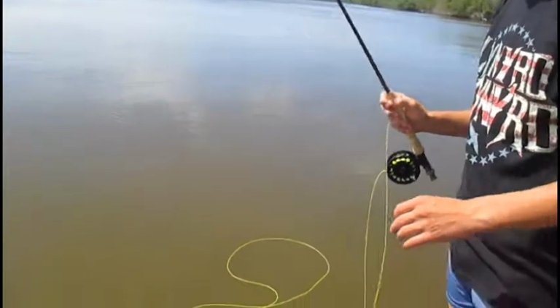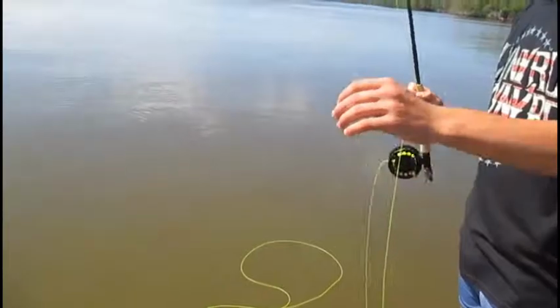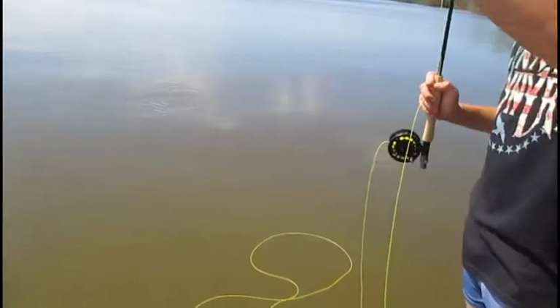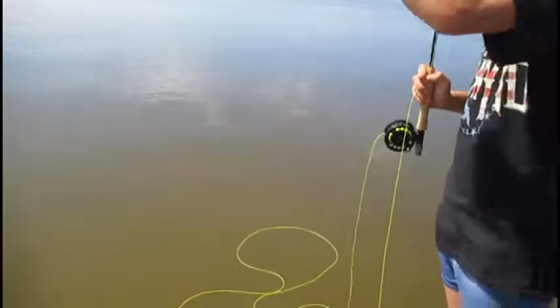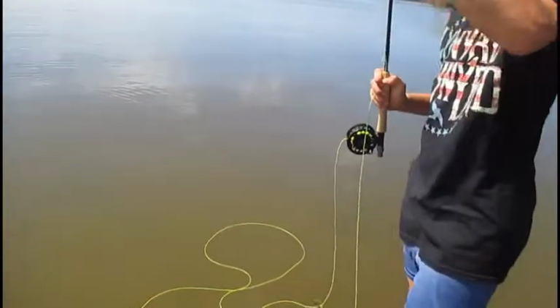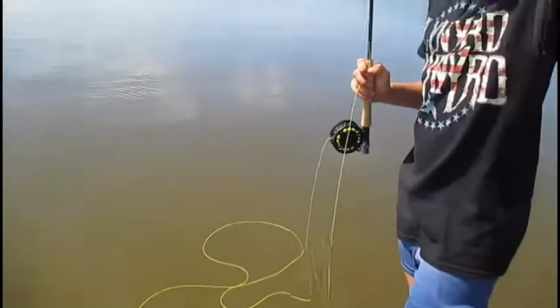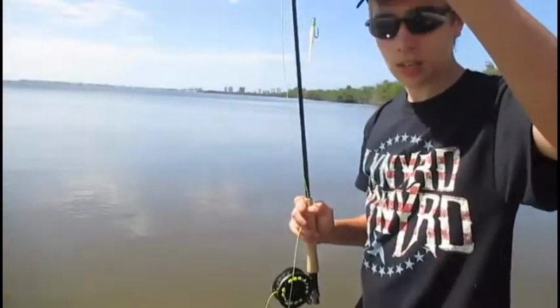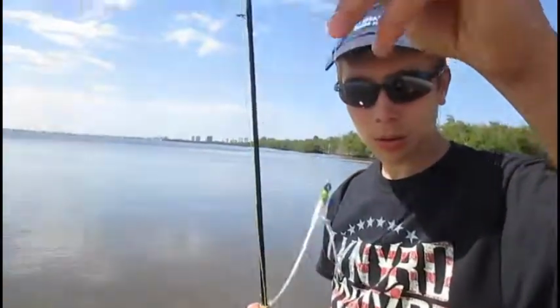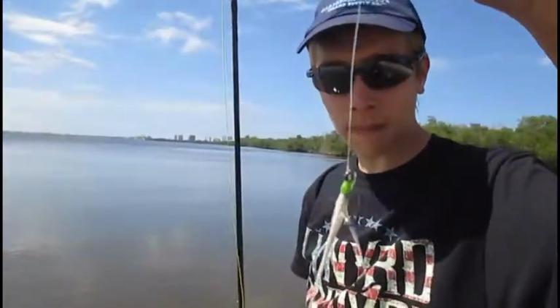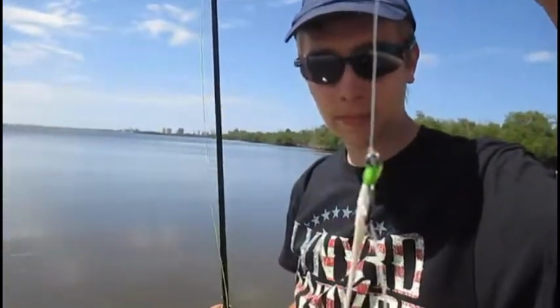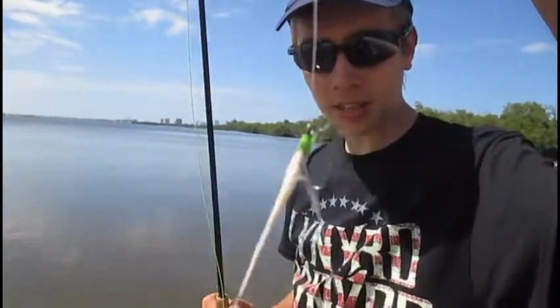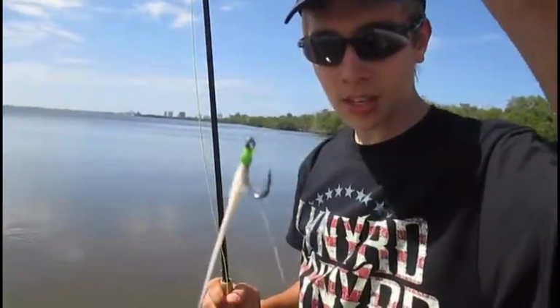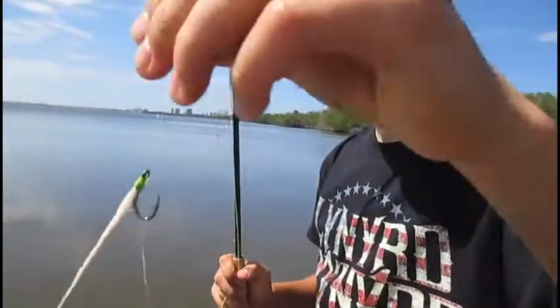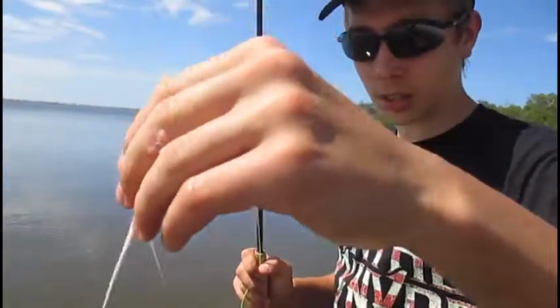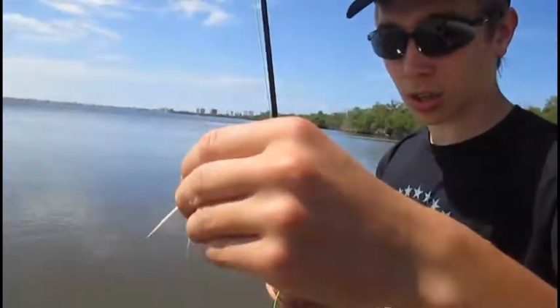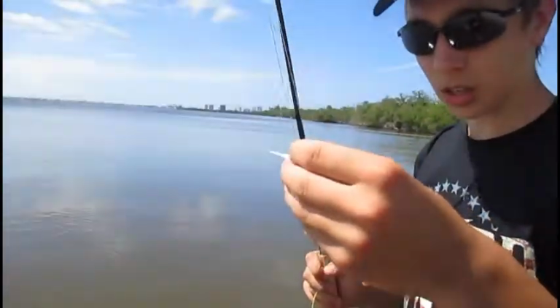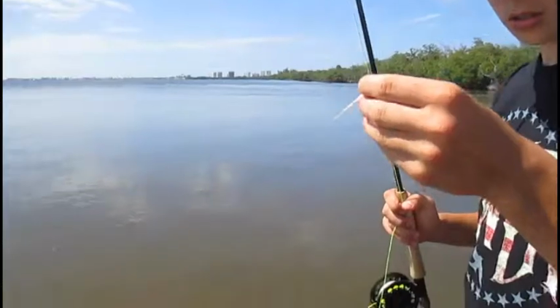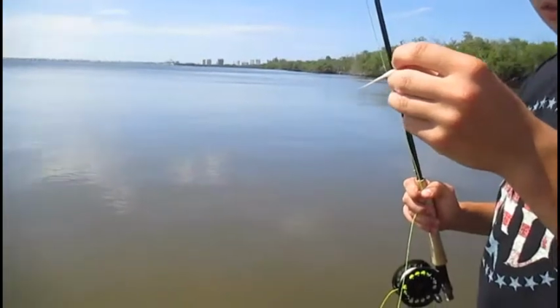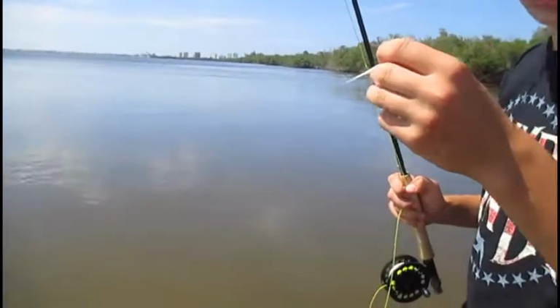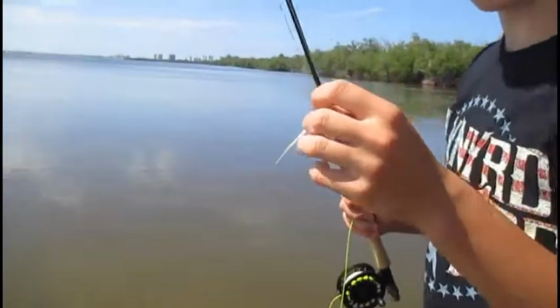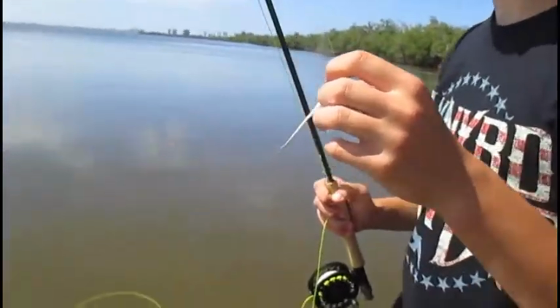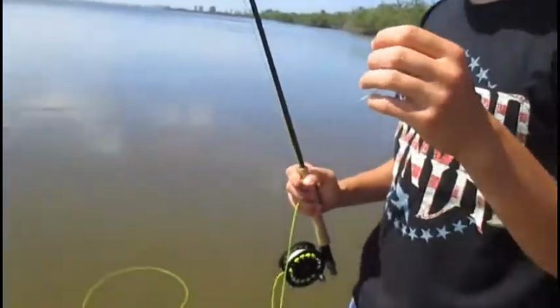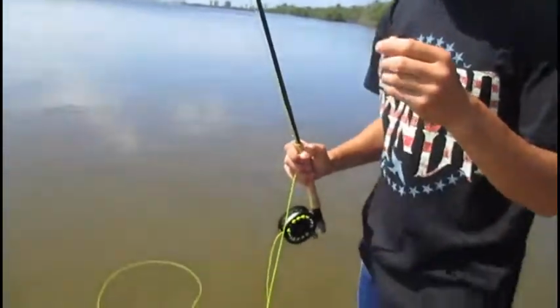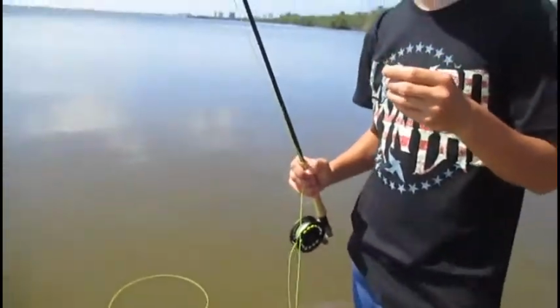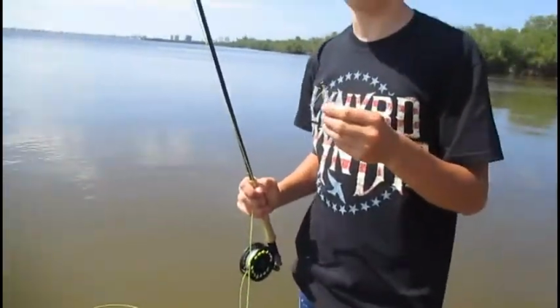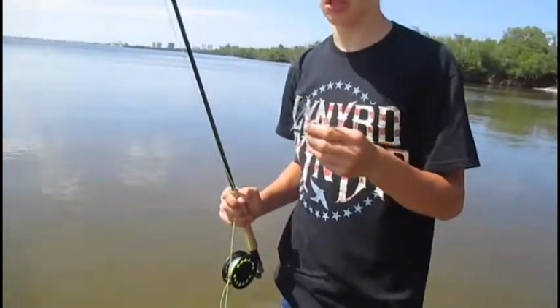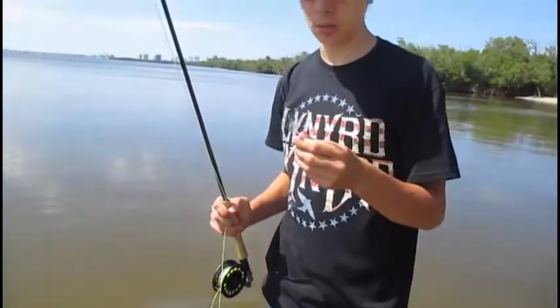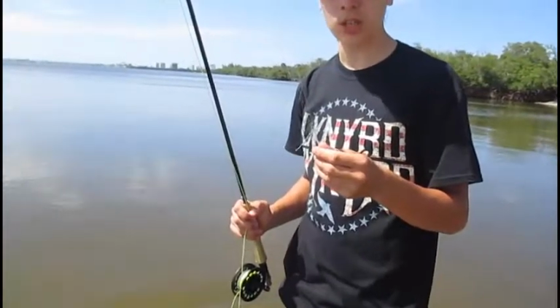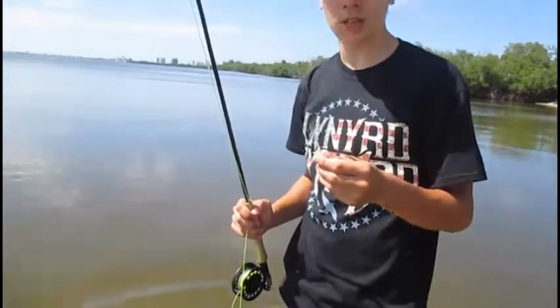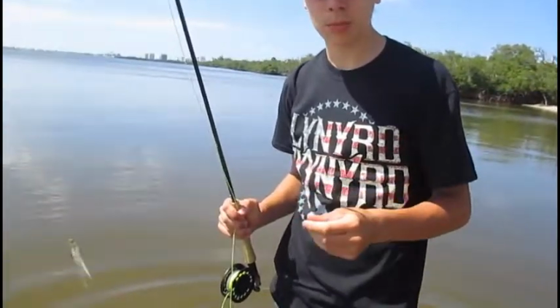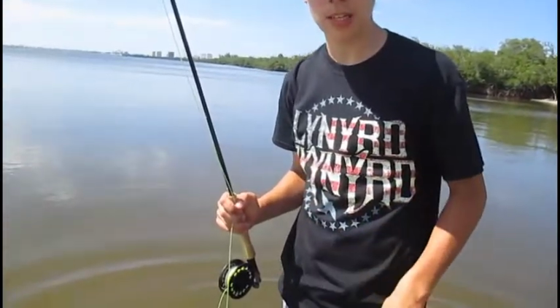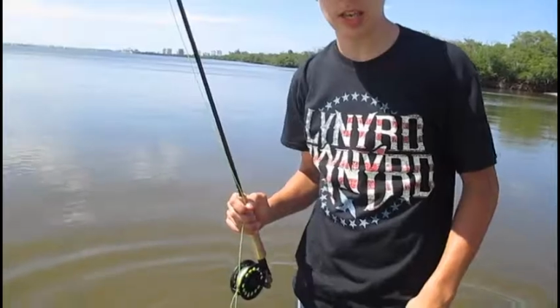Enough of that cast. But here's what I'm using — one of them. So that's what they told me to use. Maybe later on we'll go down the beach and do a bit of fishing down there and we'll get back to you then.